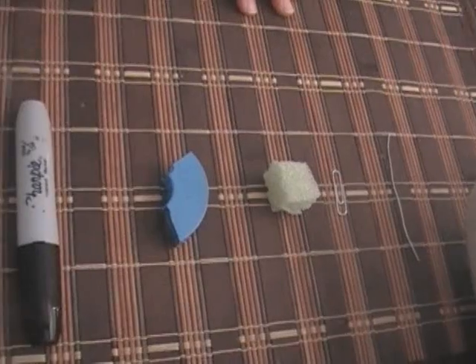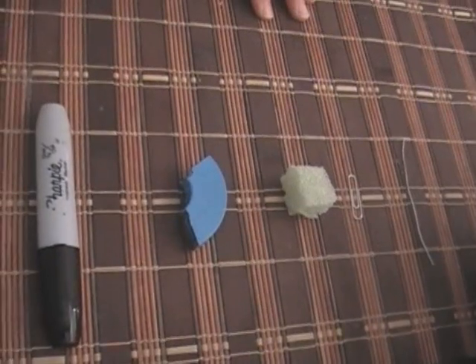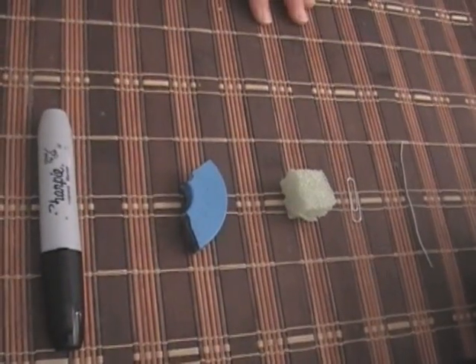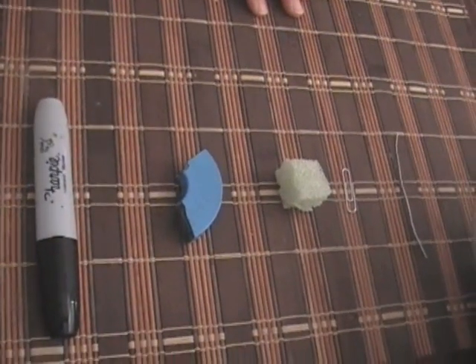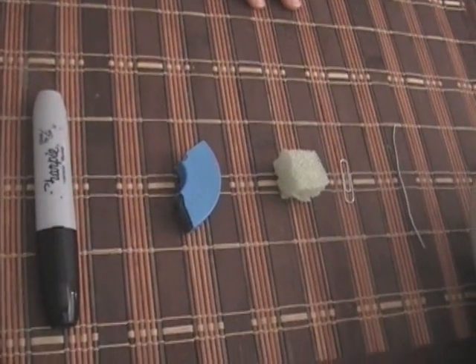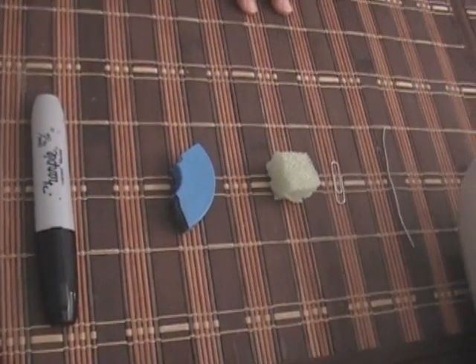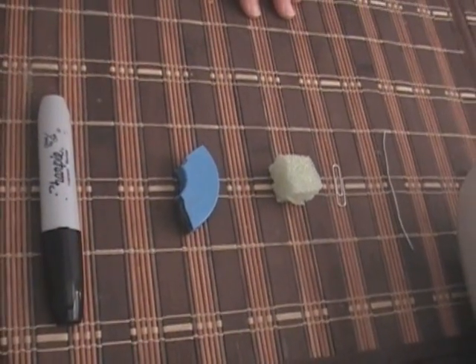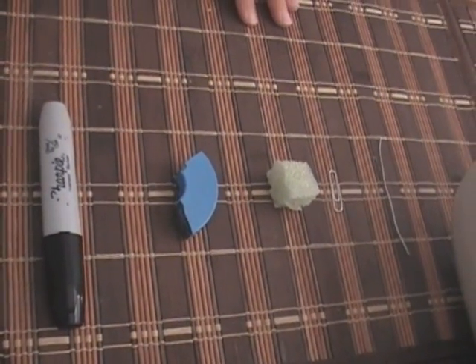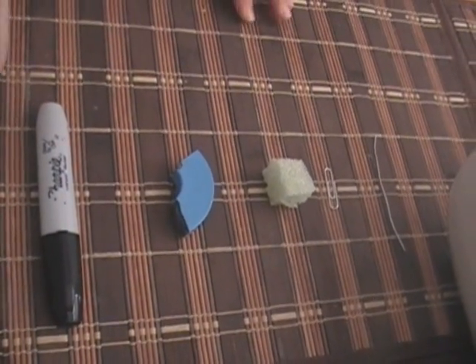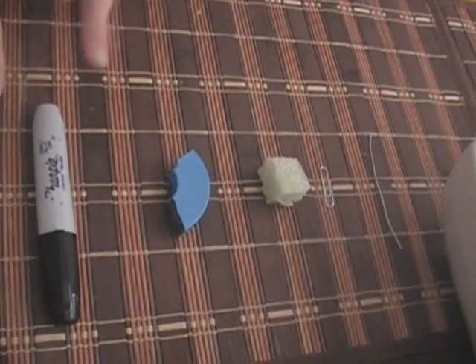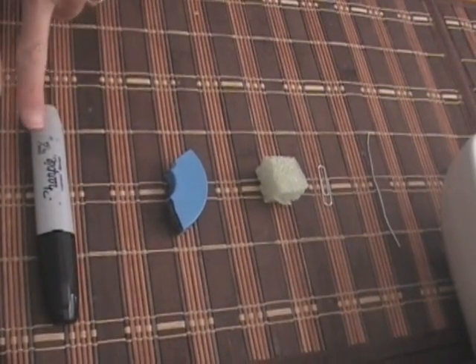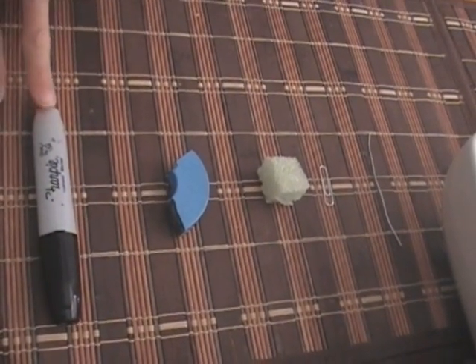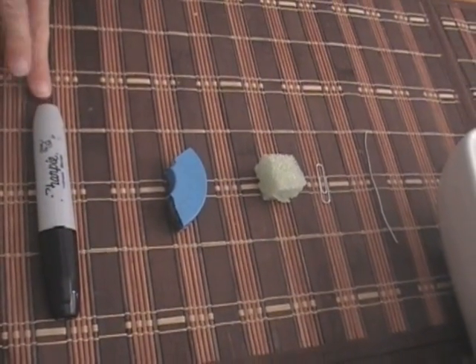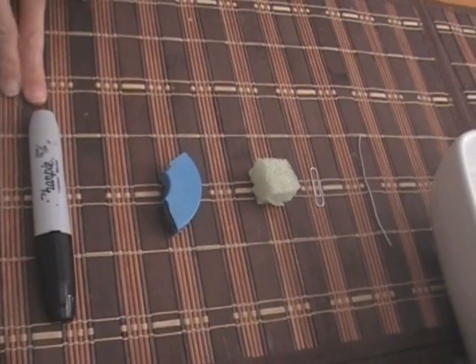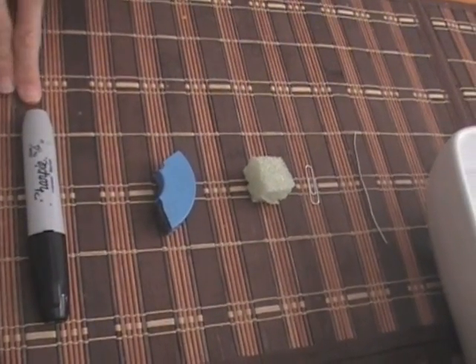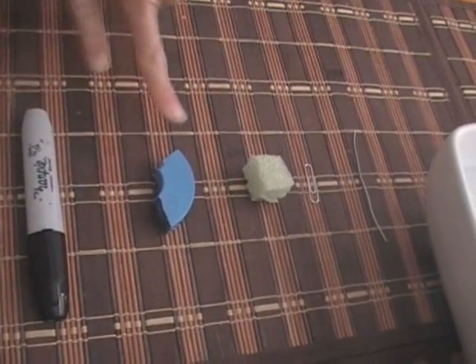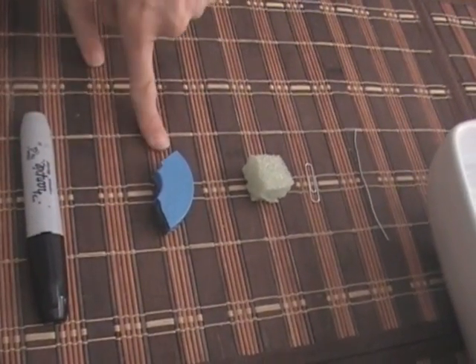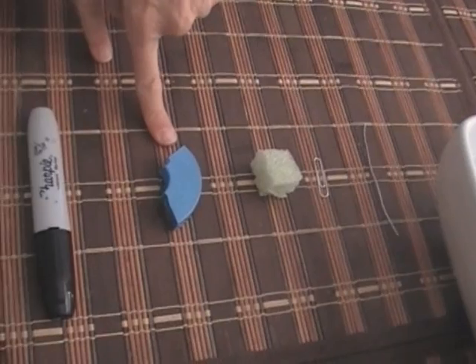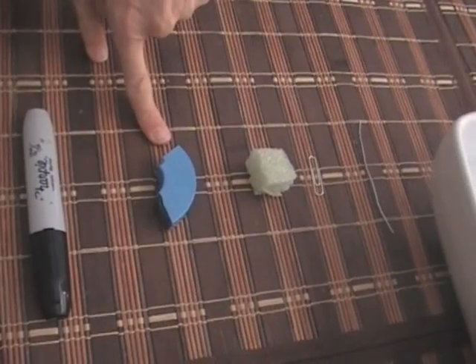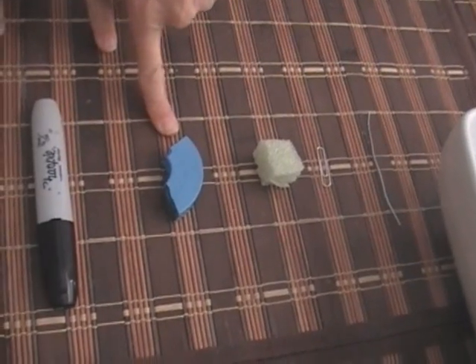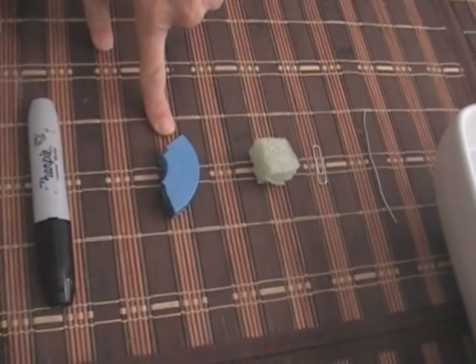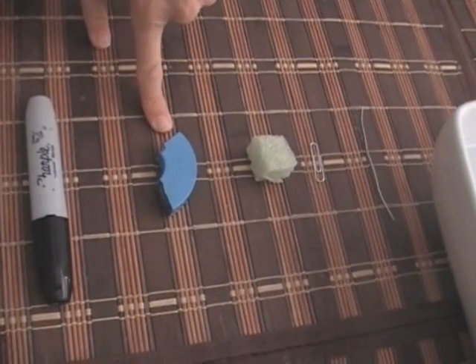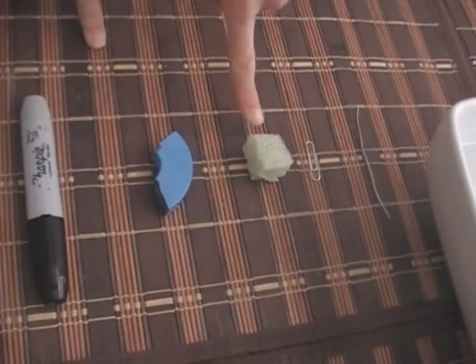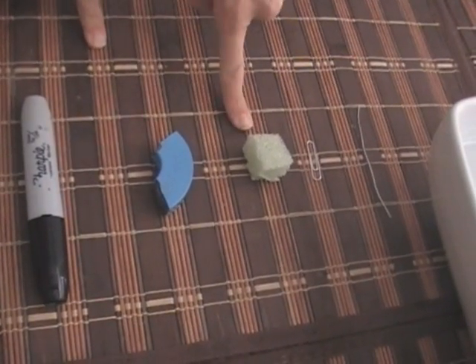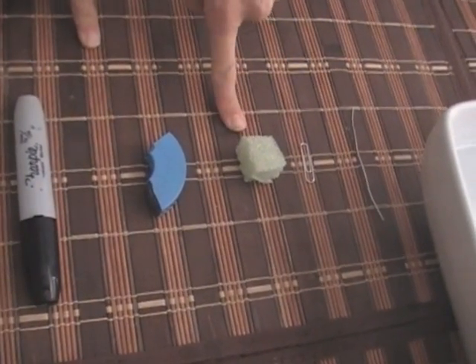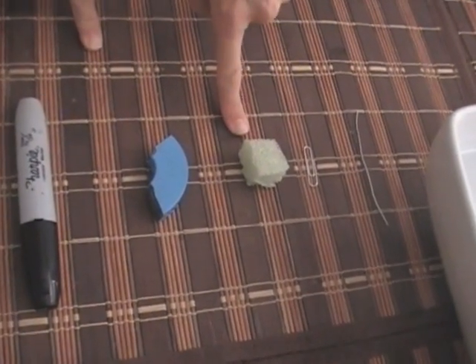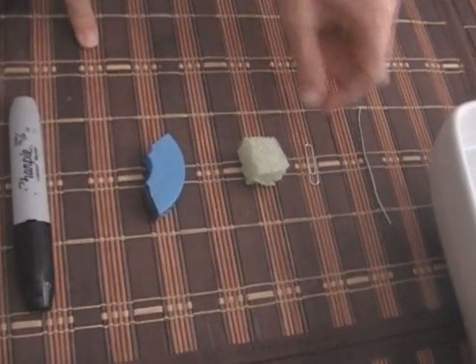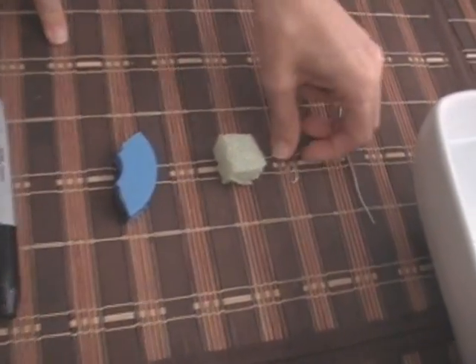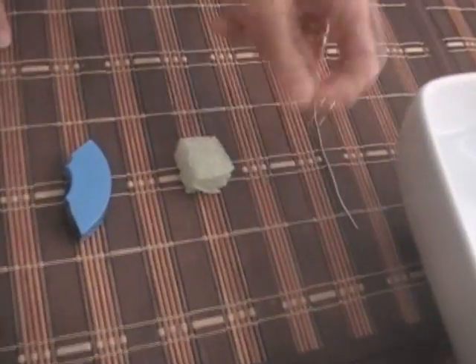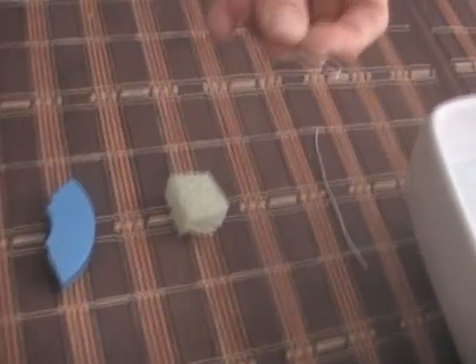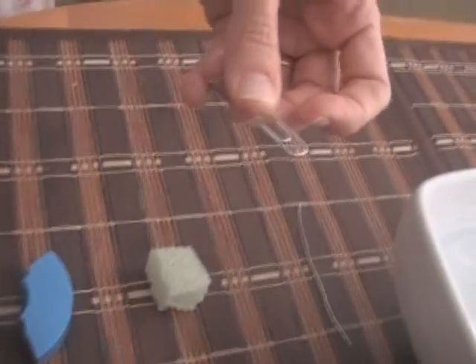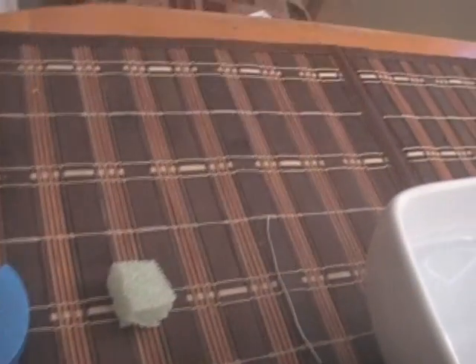This is how you're going to create a water compass. First, you need to have a permanent marker, a magnet, a little piece of styrofoam, and a paper clip.